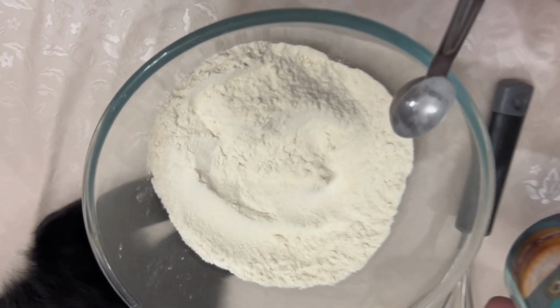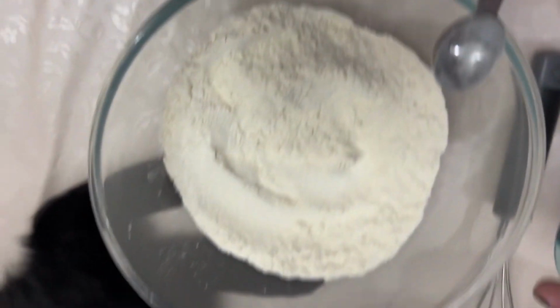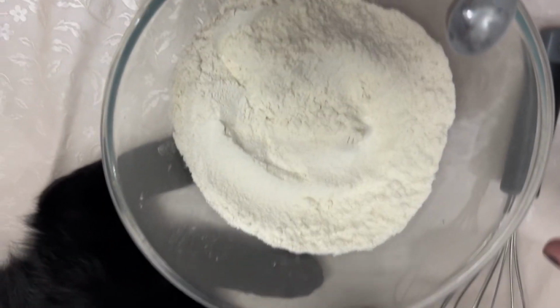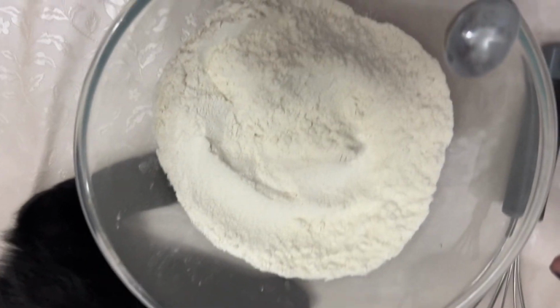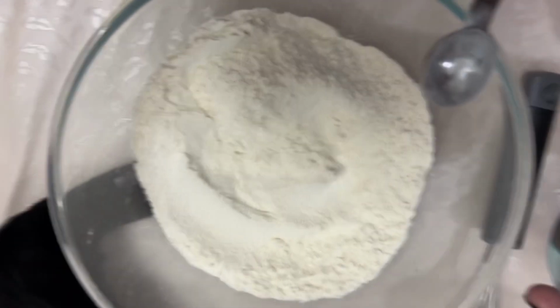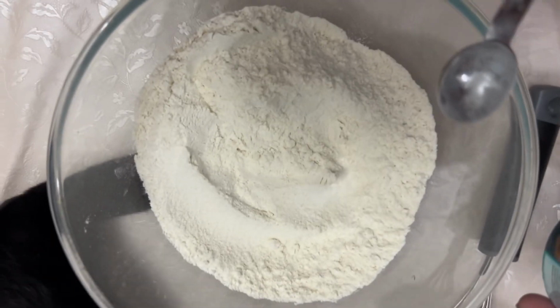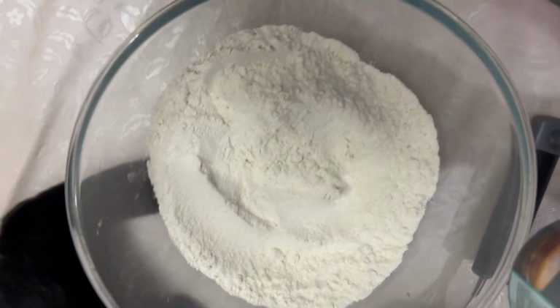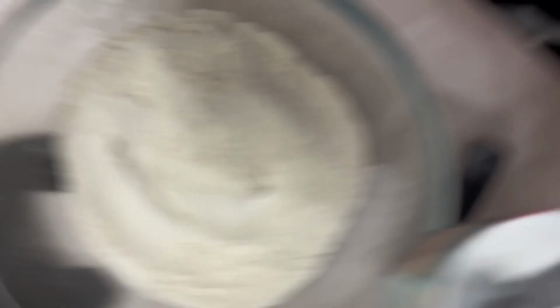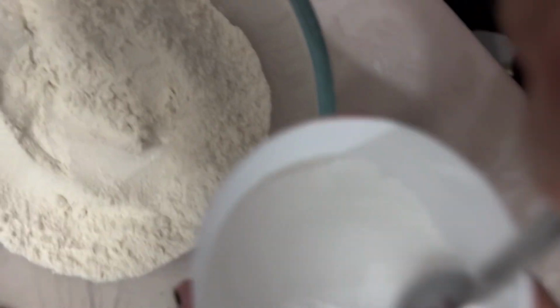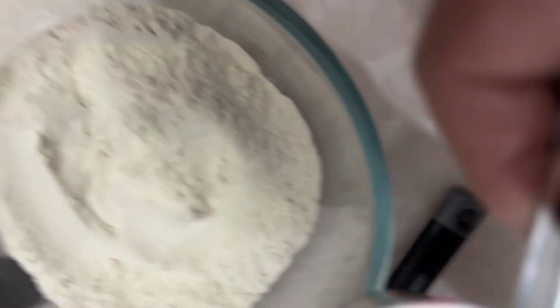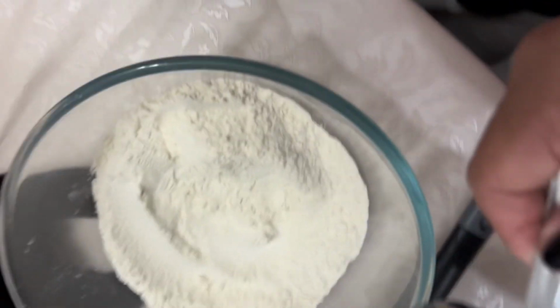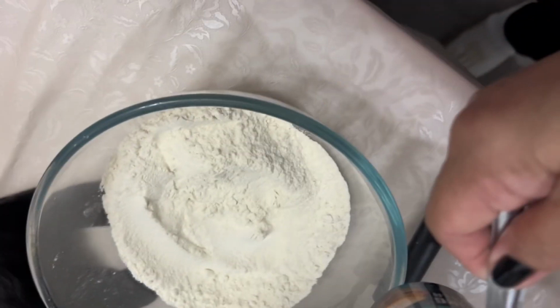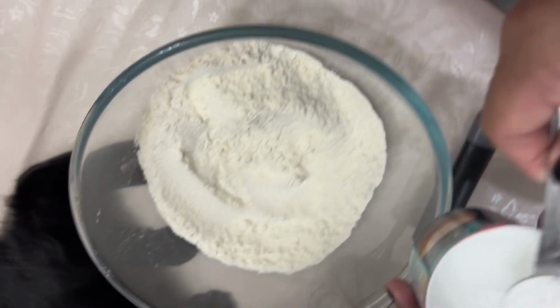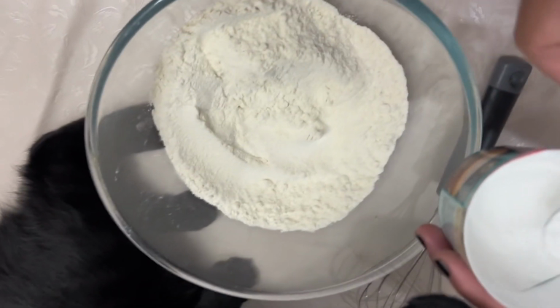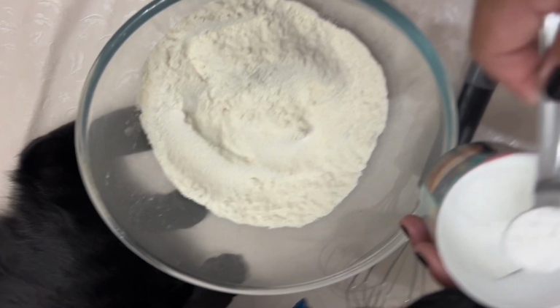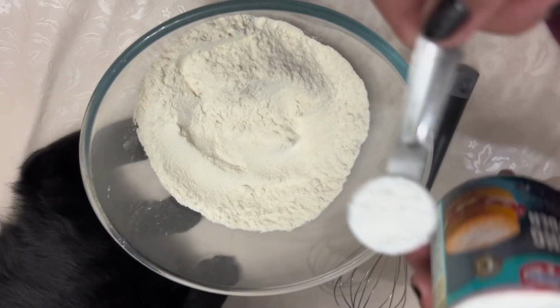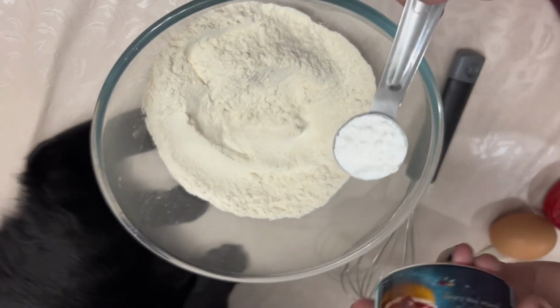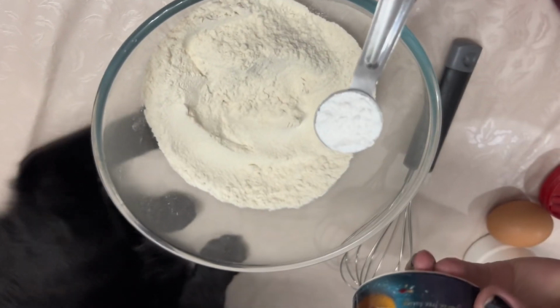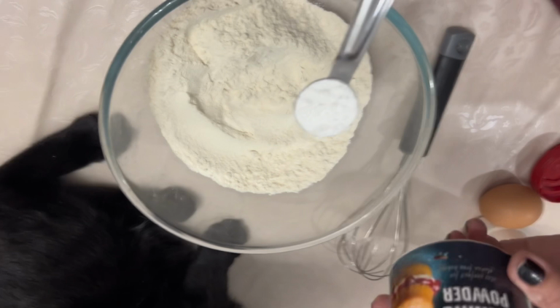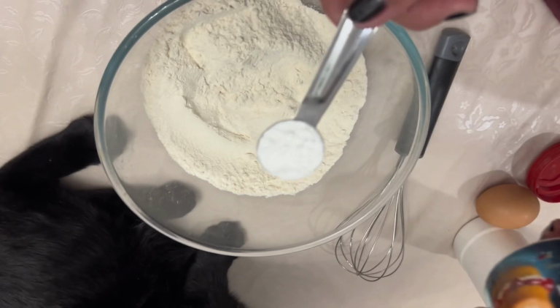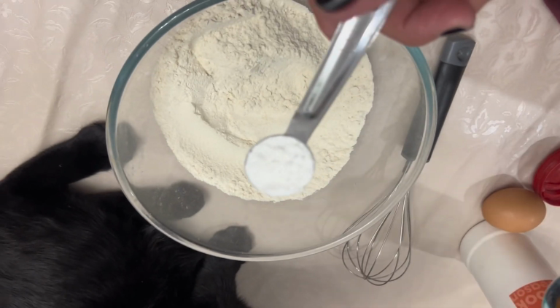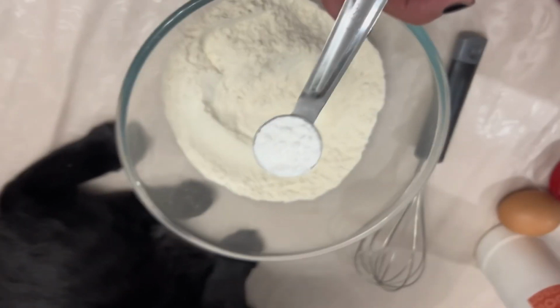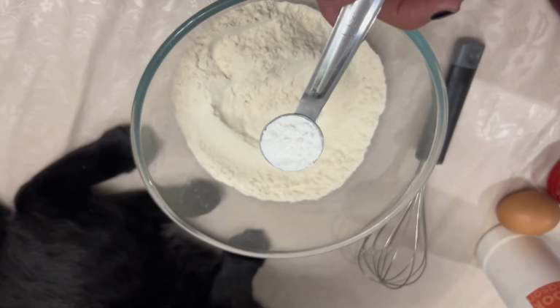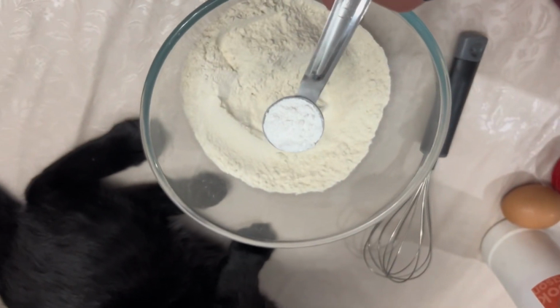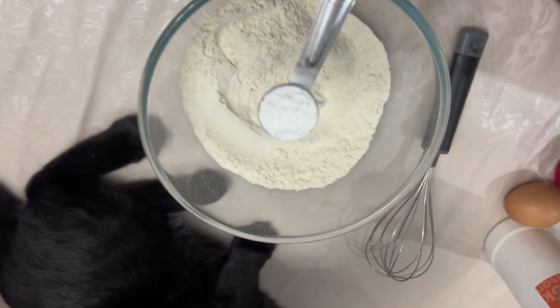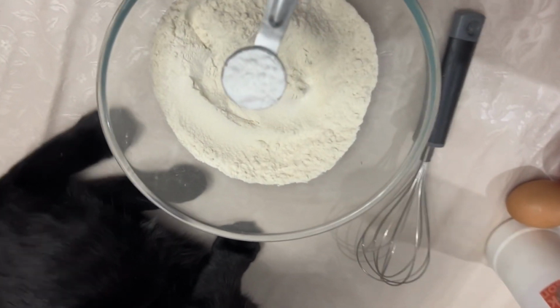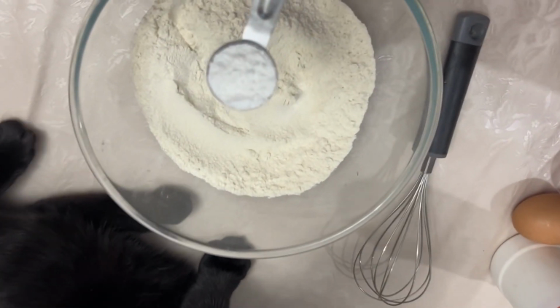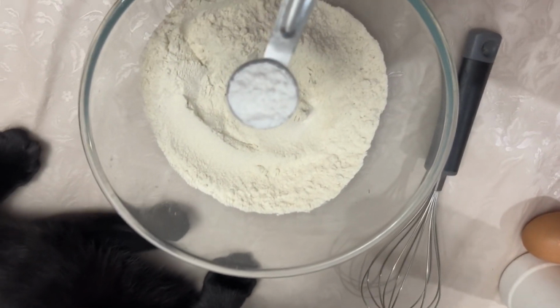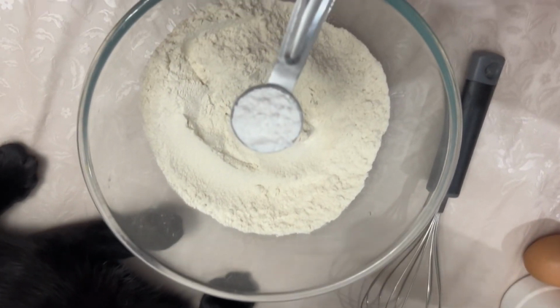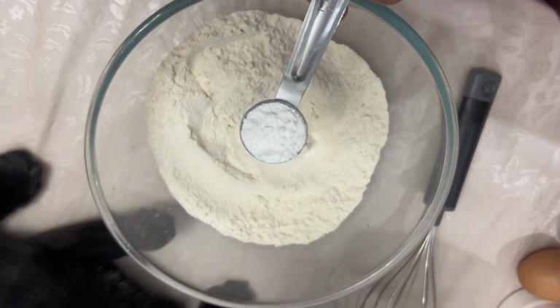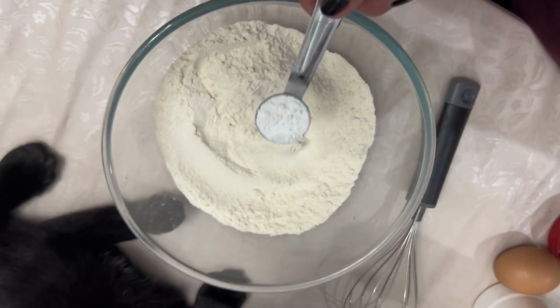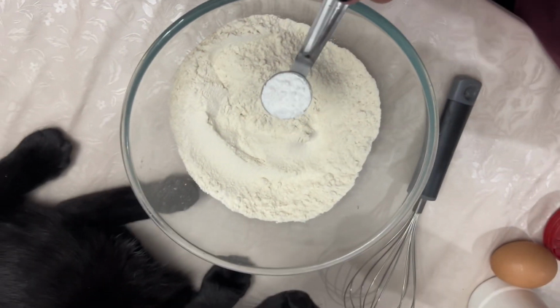This is 2 cups of flour, baking powder — yeah, that is 1 teaspoon of it.